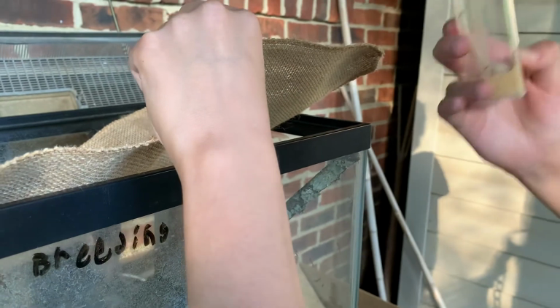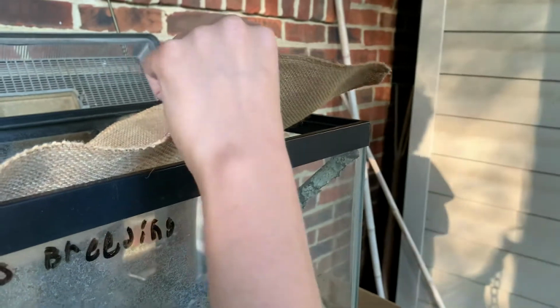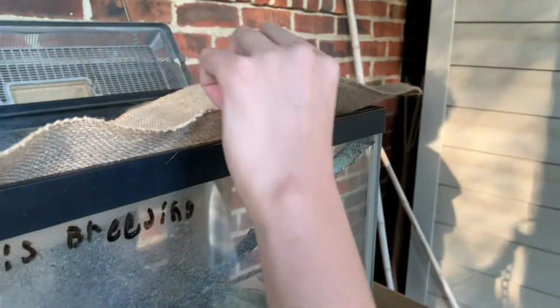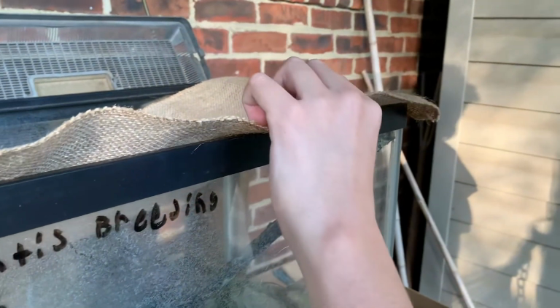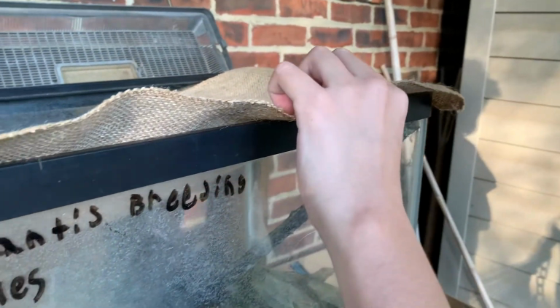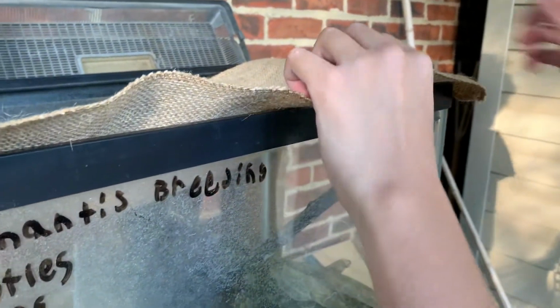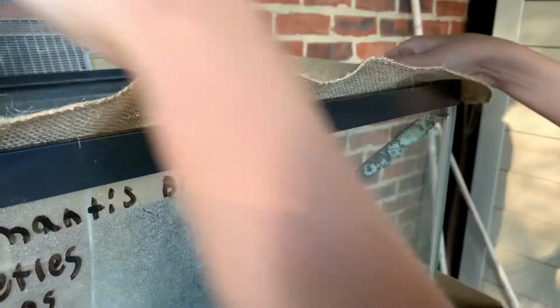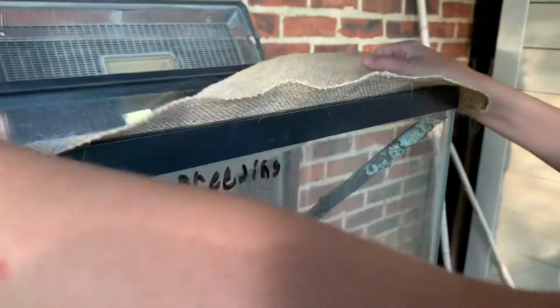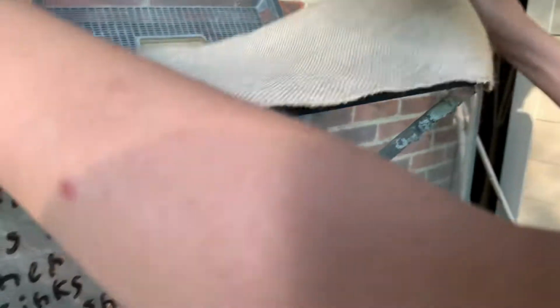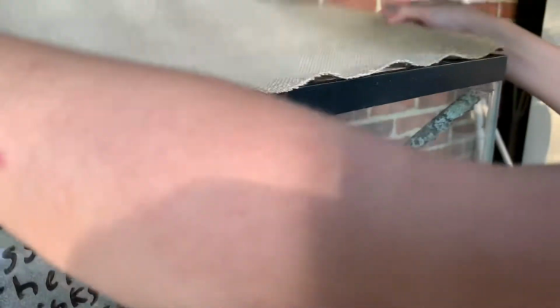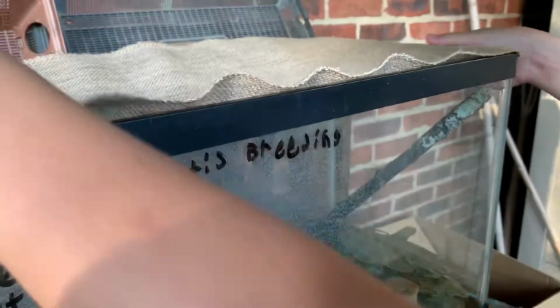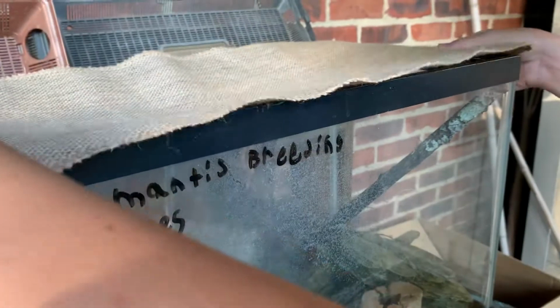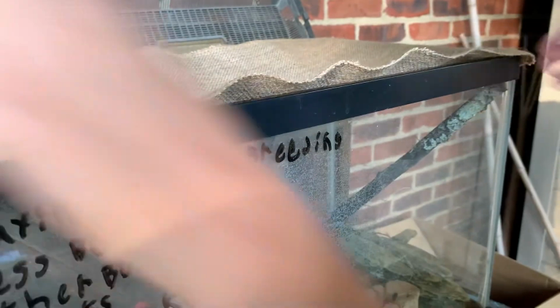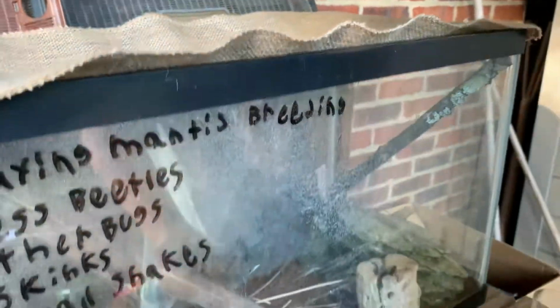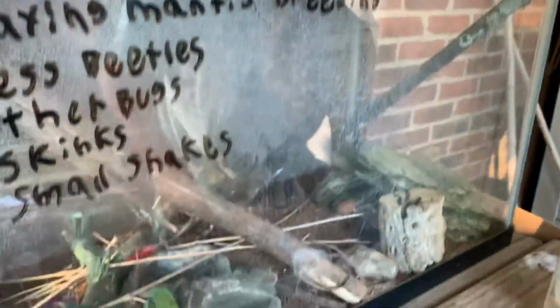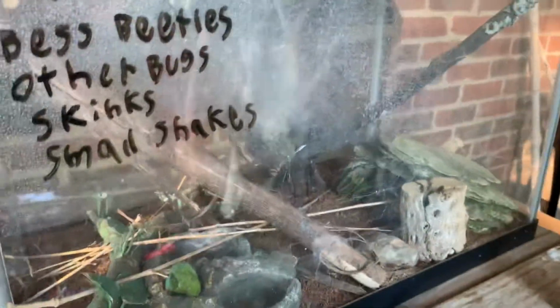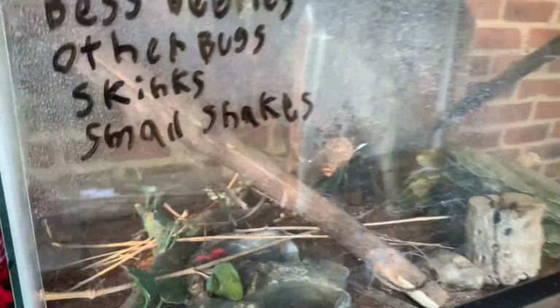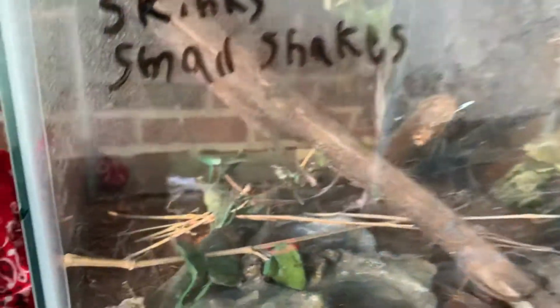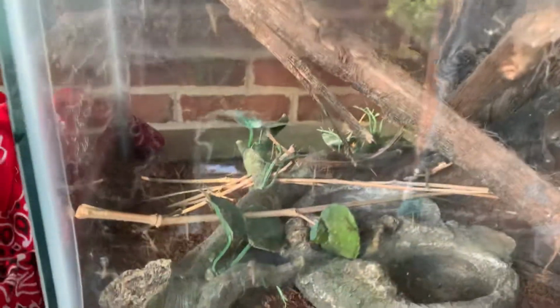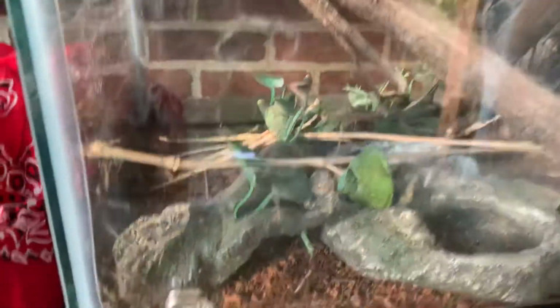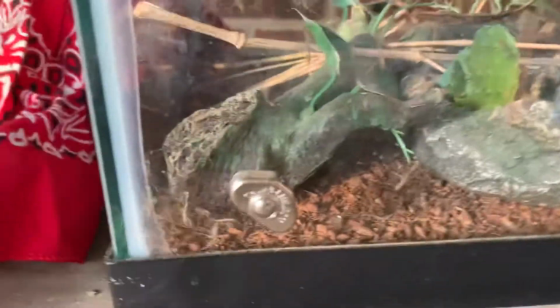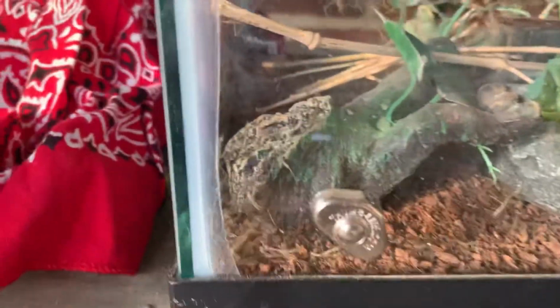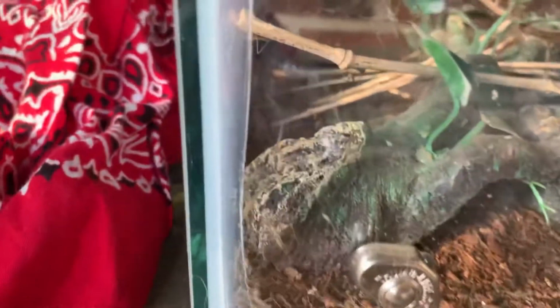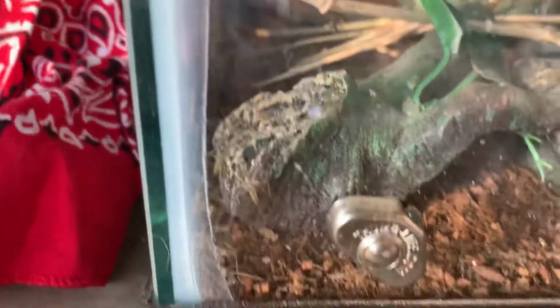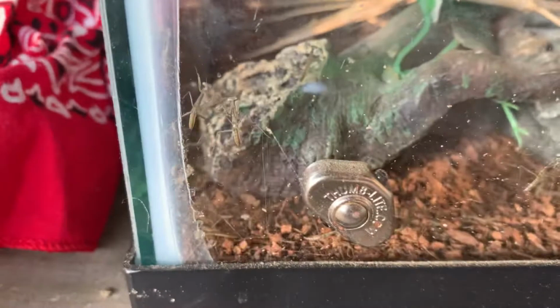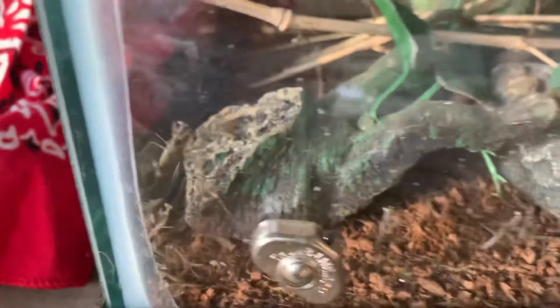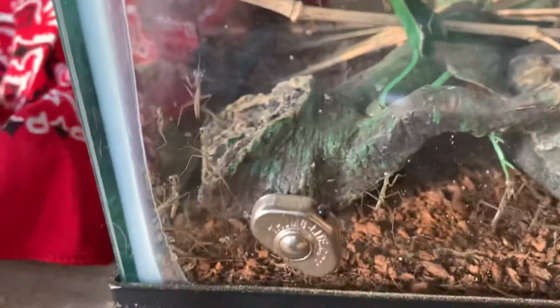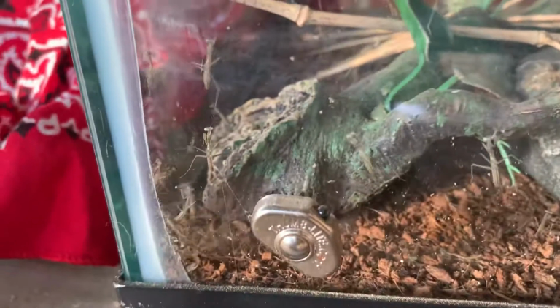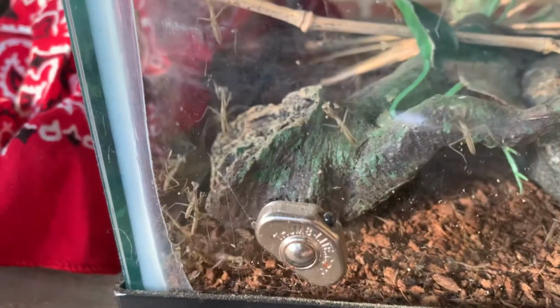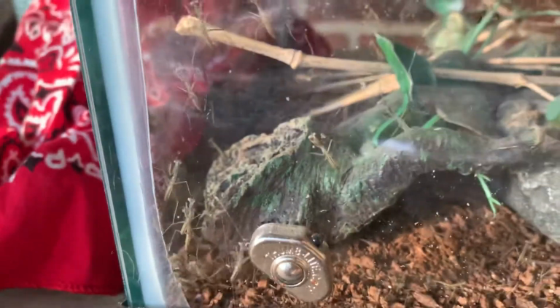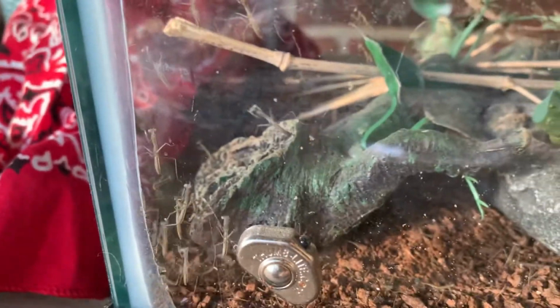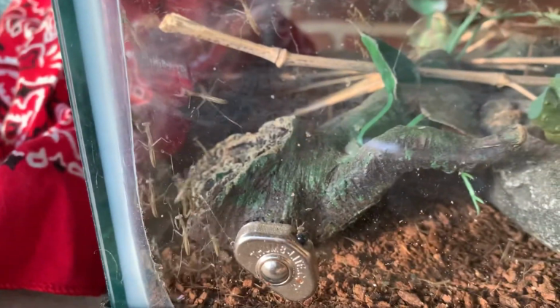They all came out. Well, that's that. I'll just buy more I guess. I'll have a separate capsule for breeding.